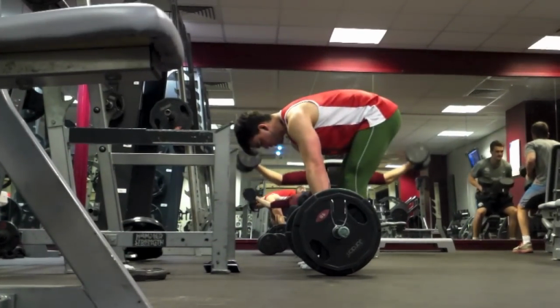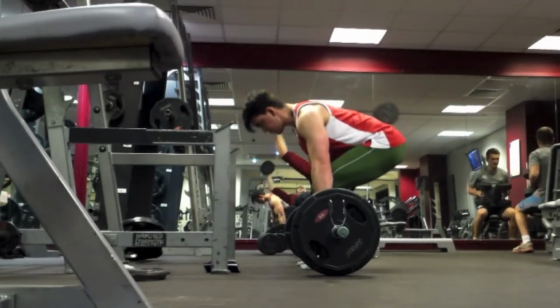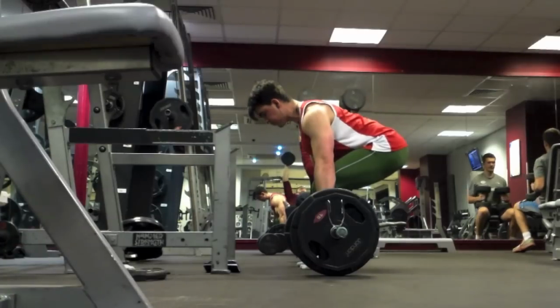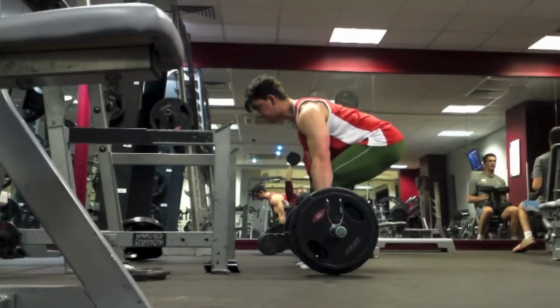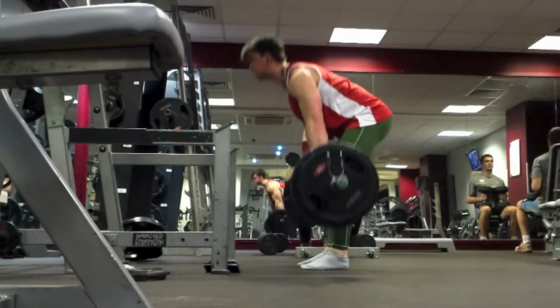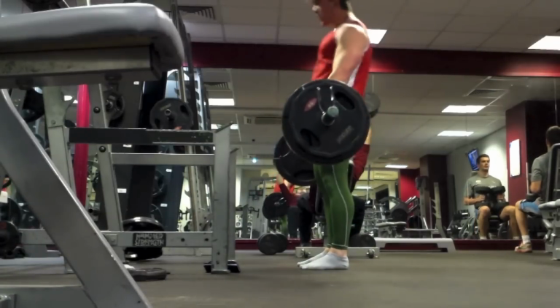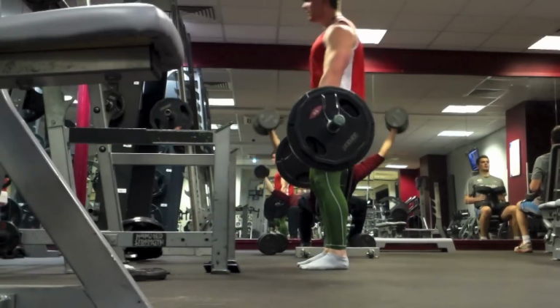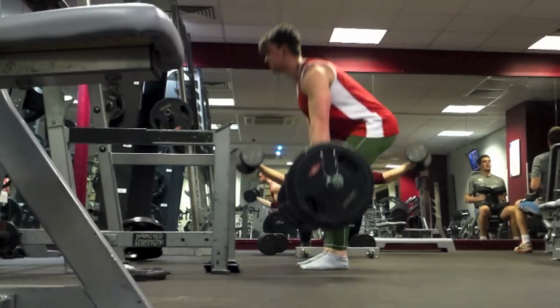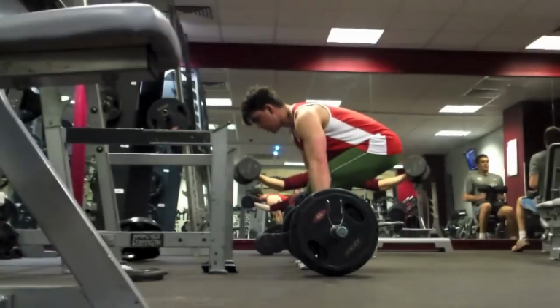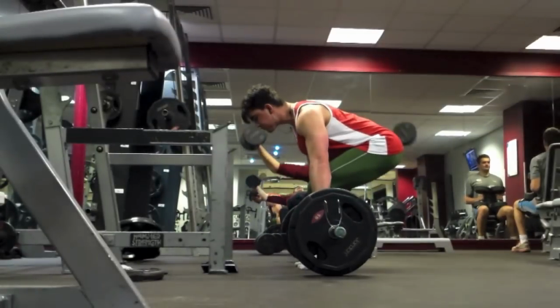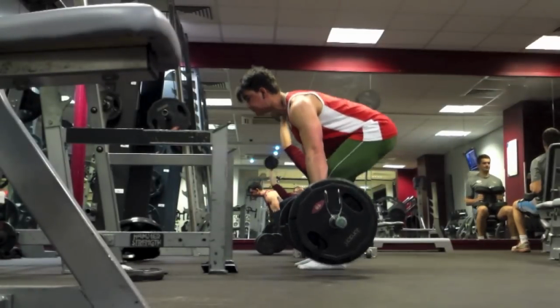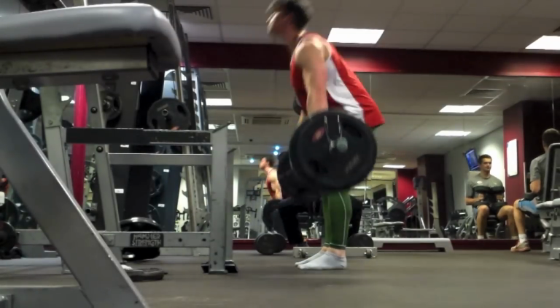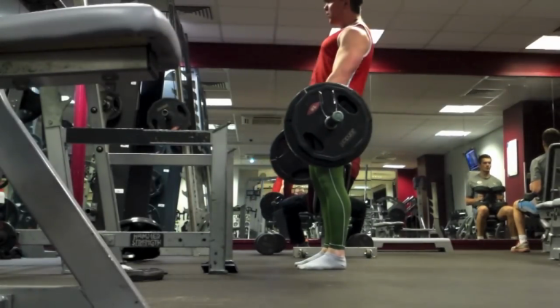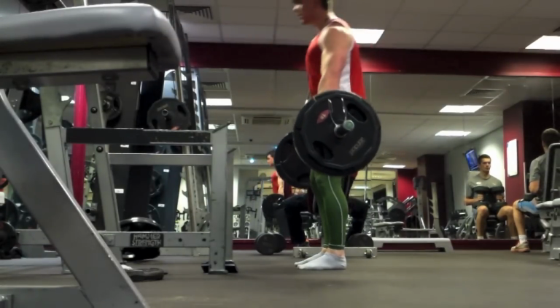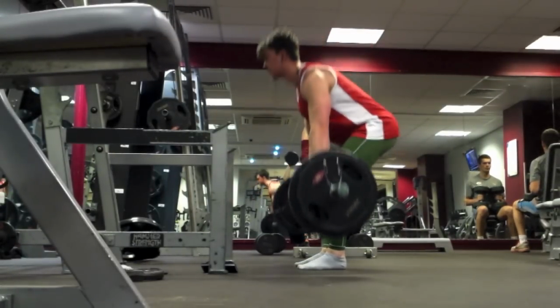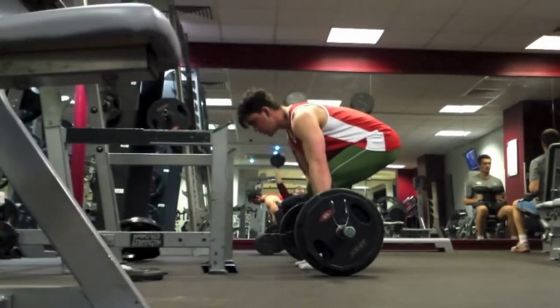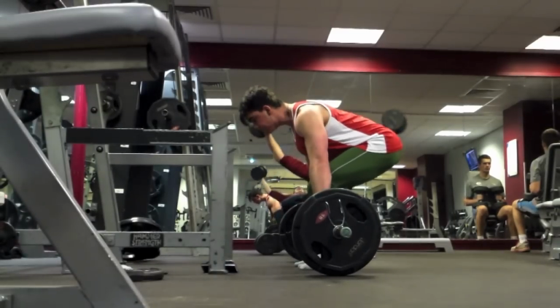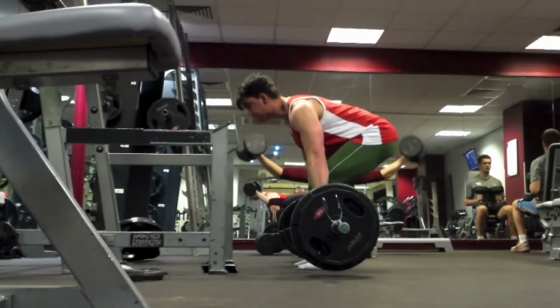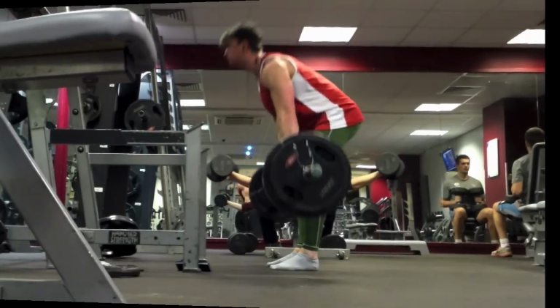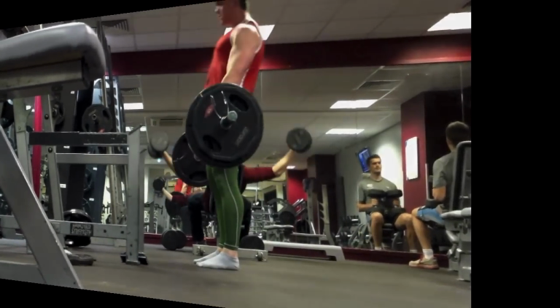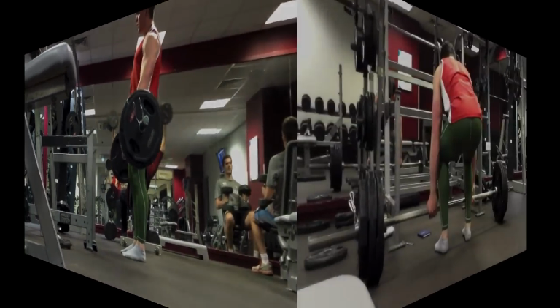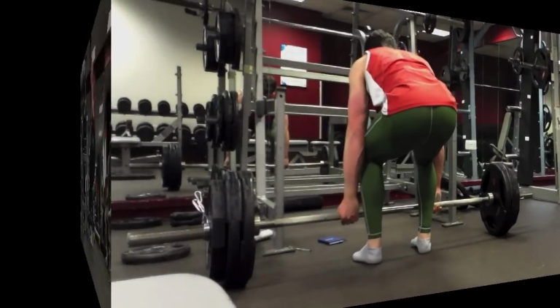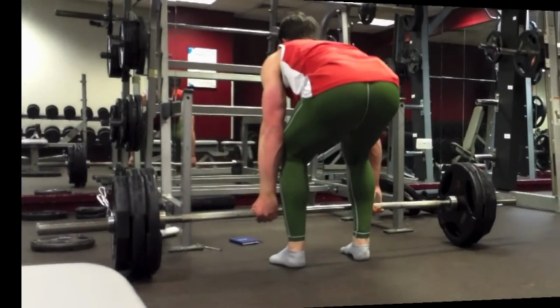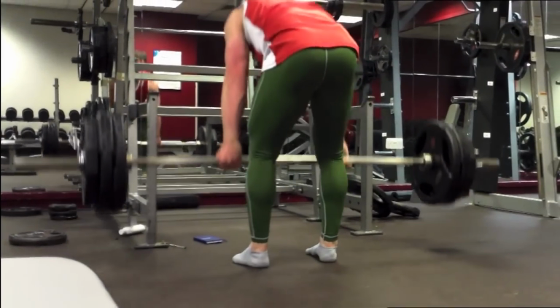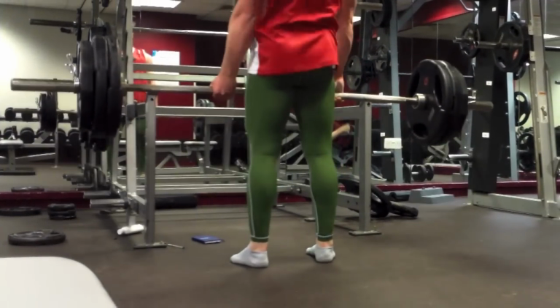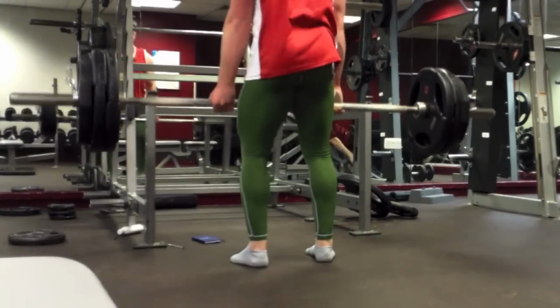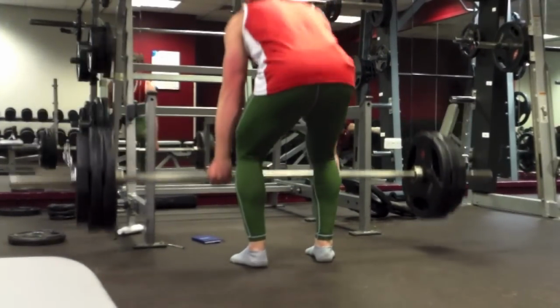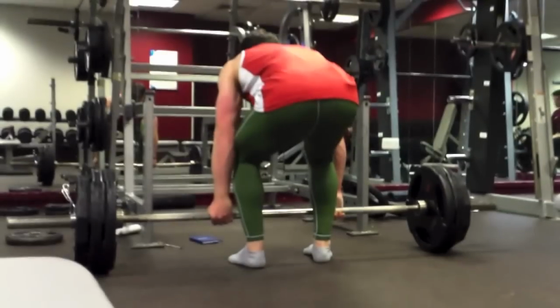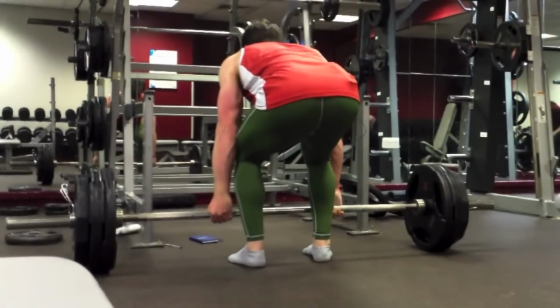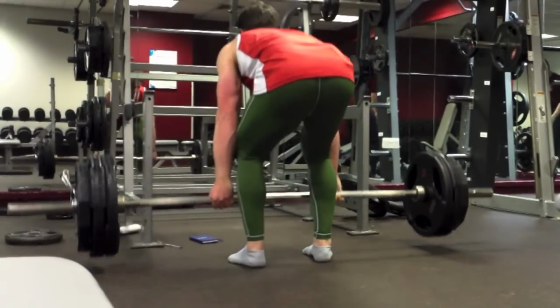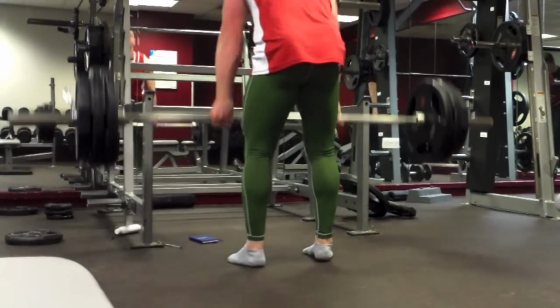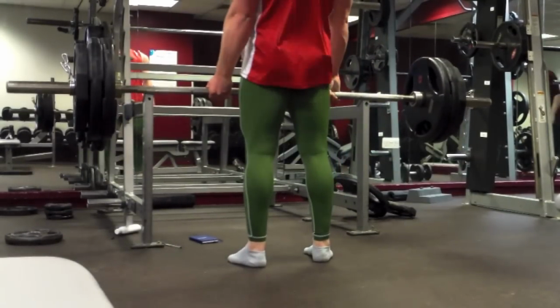Hey guys, if you were revived and if you saw that max effort lift just then, you can see it wasn't the best form — although that was definitely rounding and I probably shouldn't have gone for it, but I got it up all the same. That's probably the best I'm going to get during my off season now.